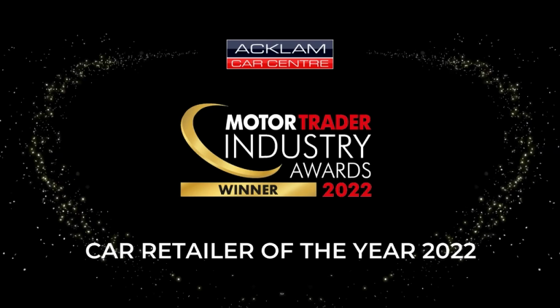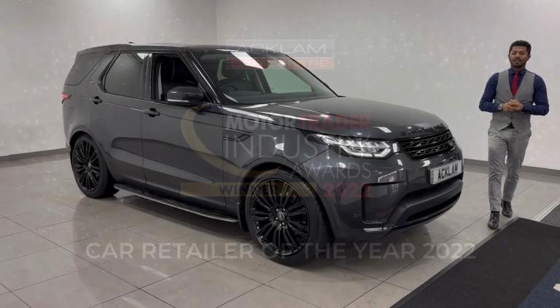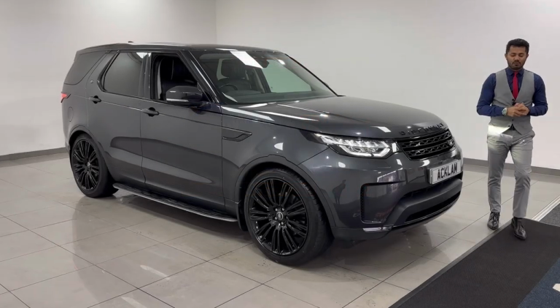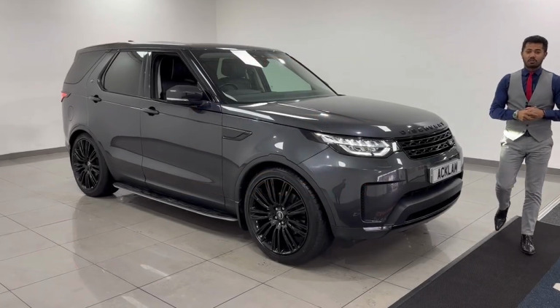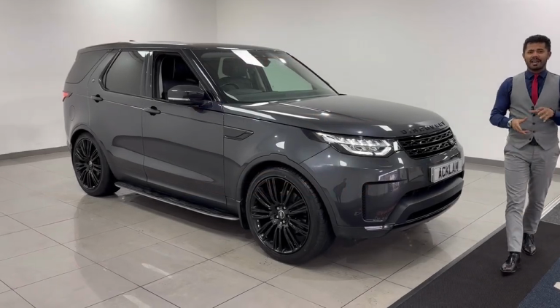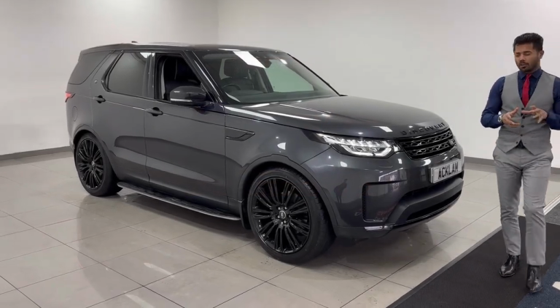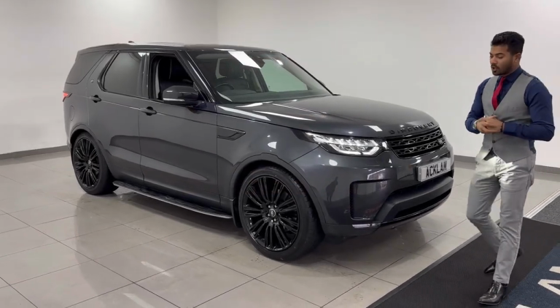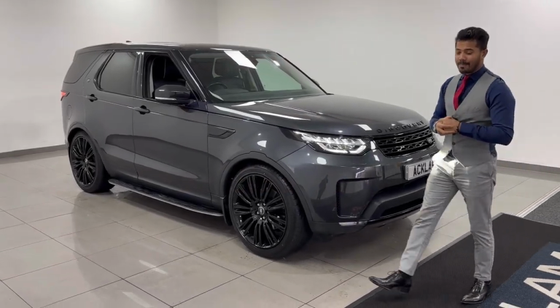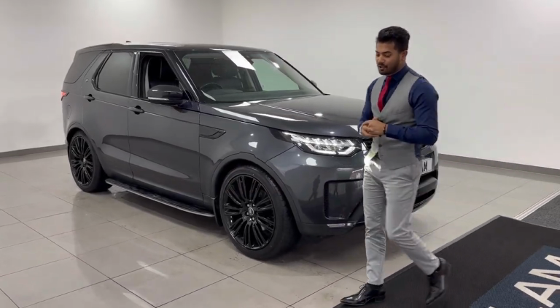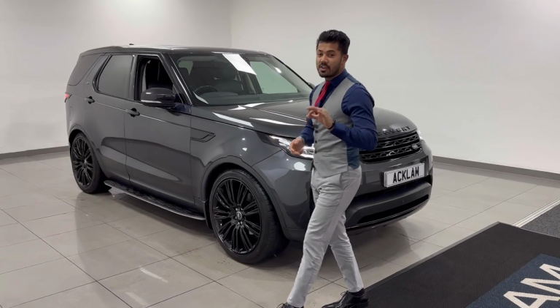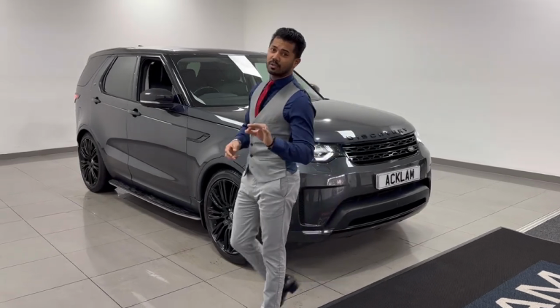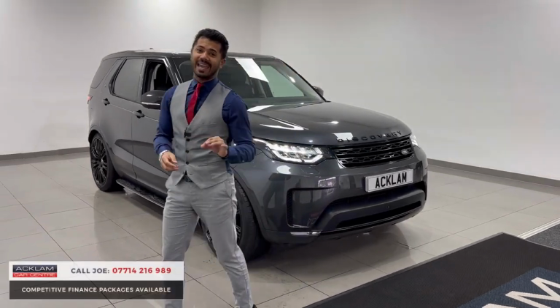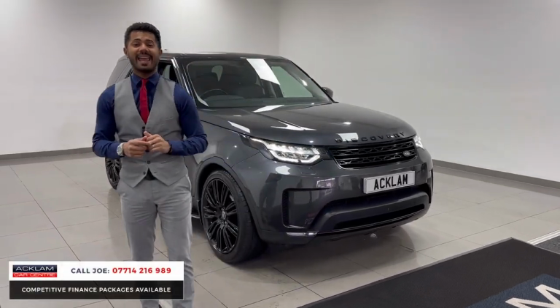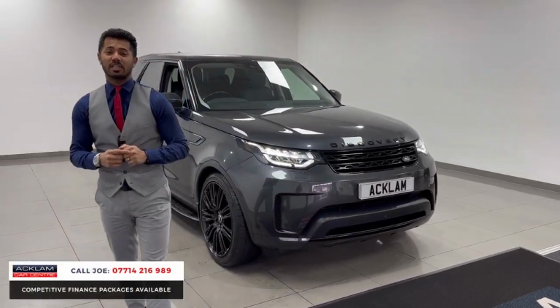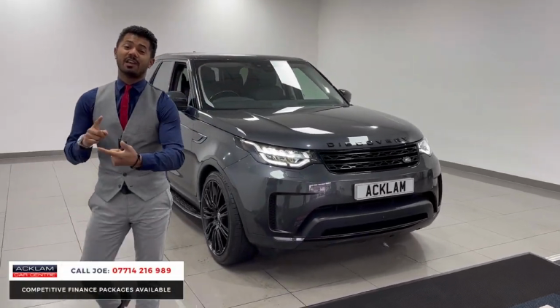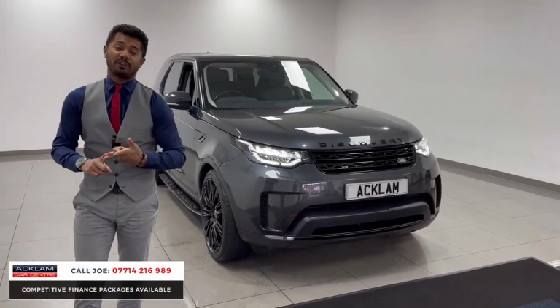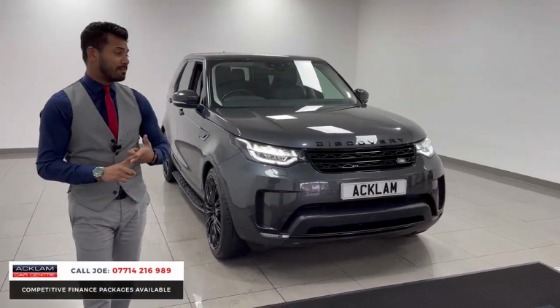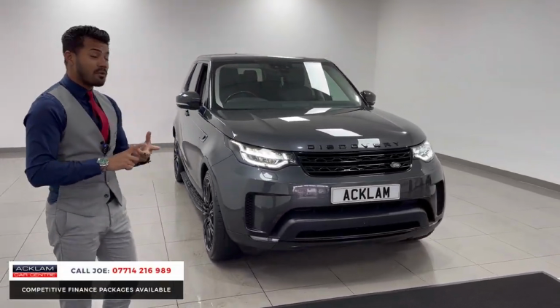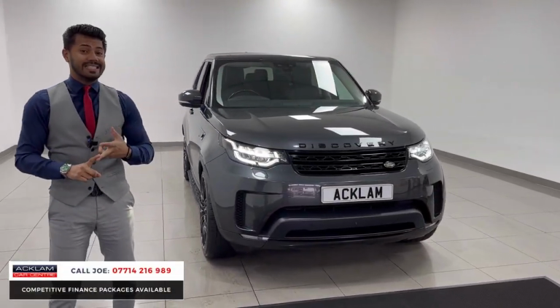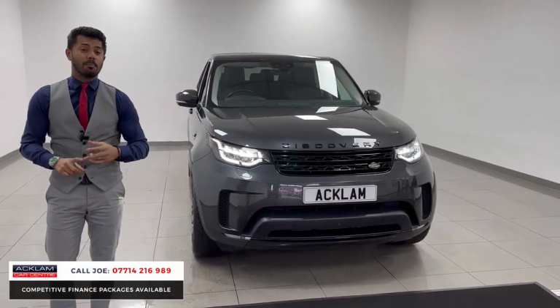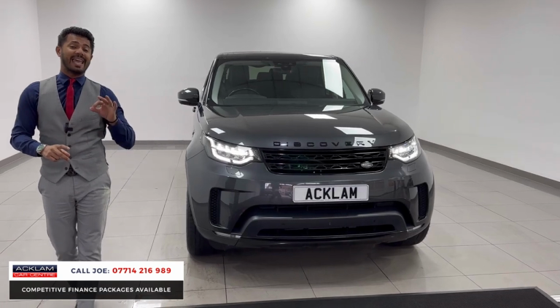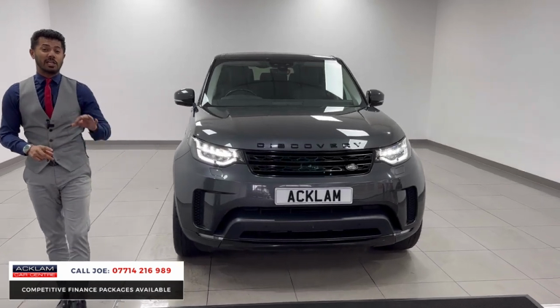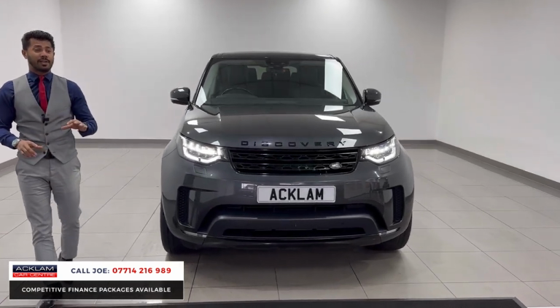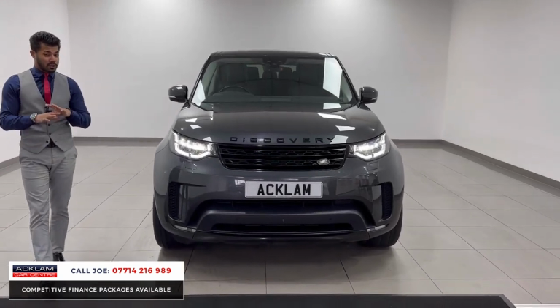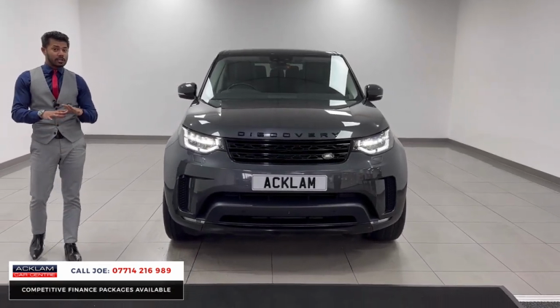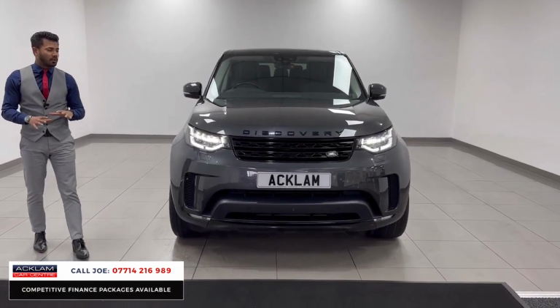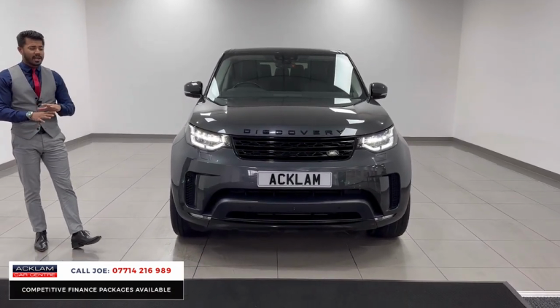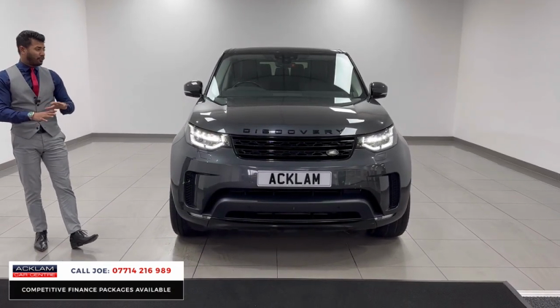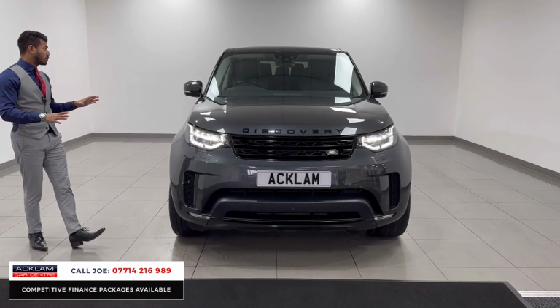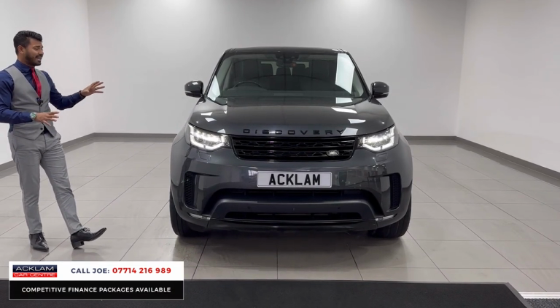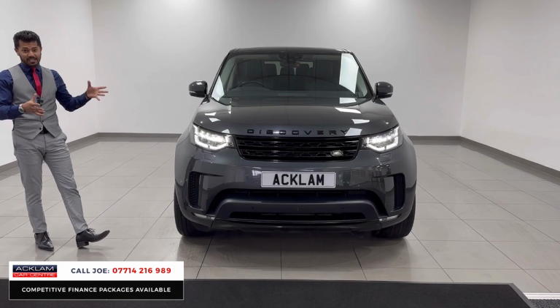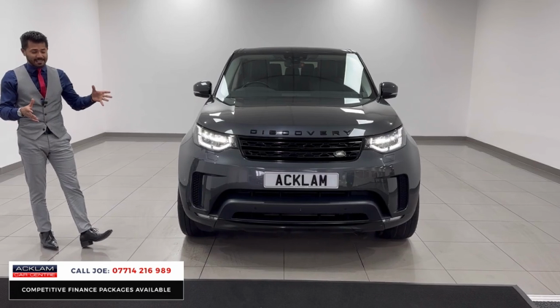Another stunning discovery has just arrived in an awesome colour called Carpathian Grey. This is a 2018, 18 registration, 50,000 miles, 3 litre diesel, but this is the HSE Luxury, so it's literally top of the range — it's full of luxuries in the car and that's why it's in the name.